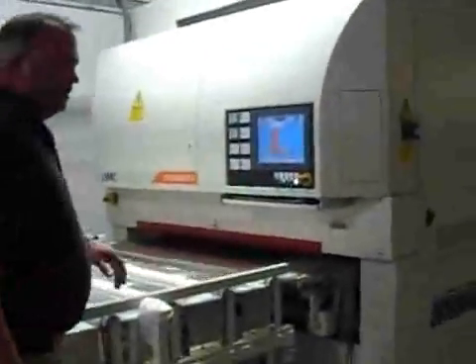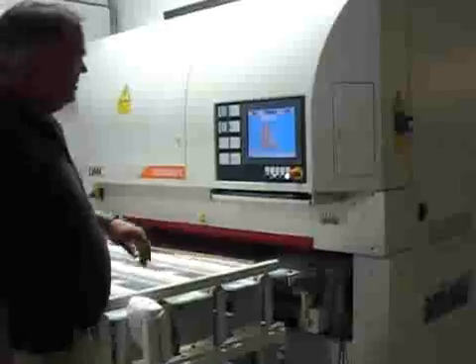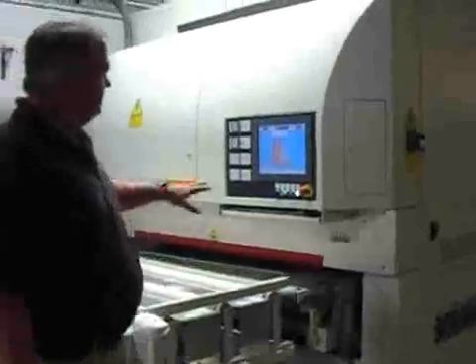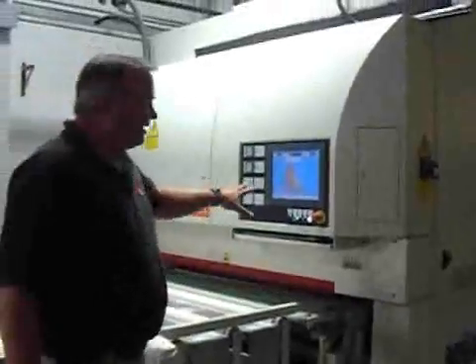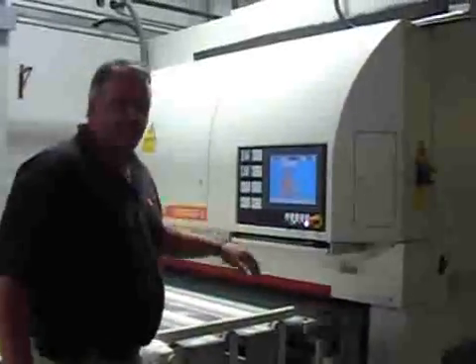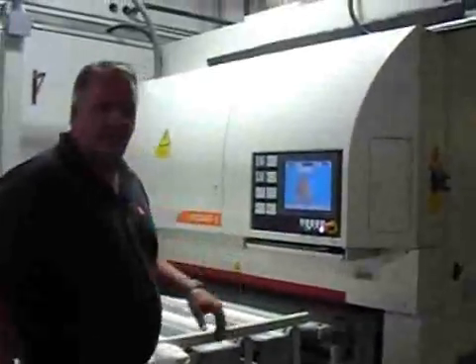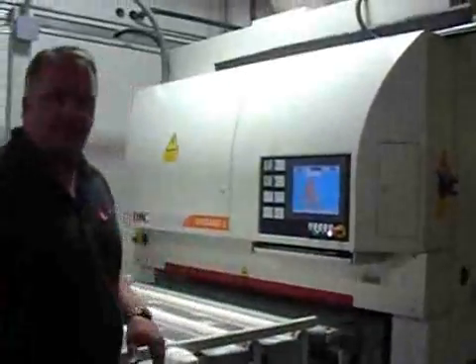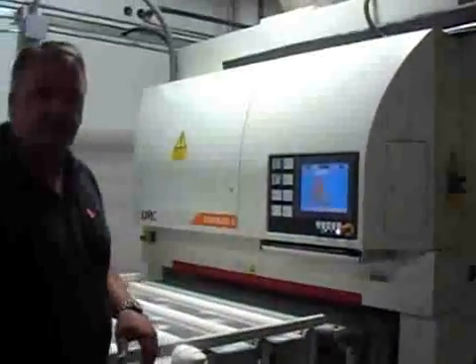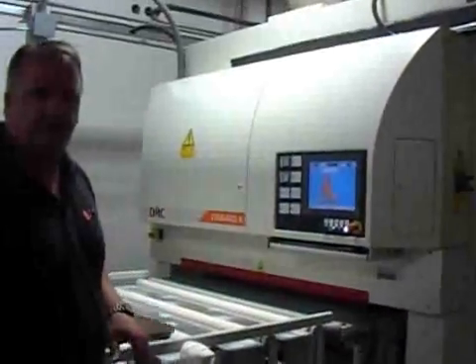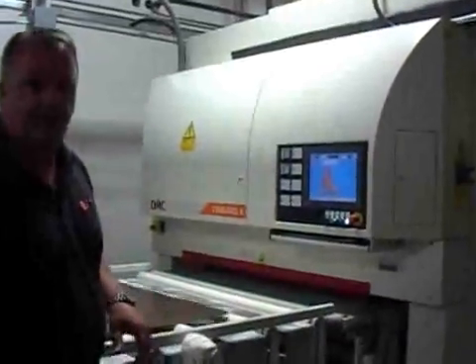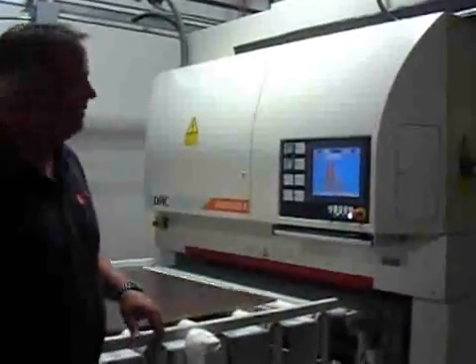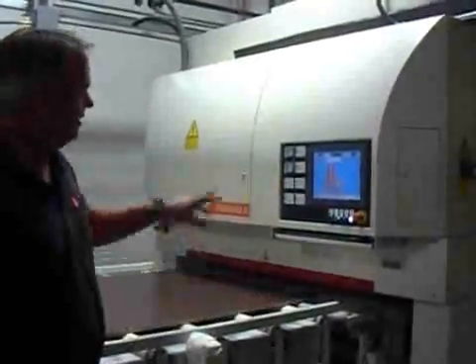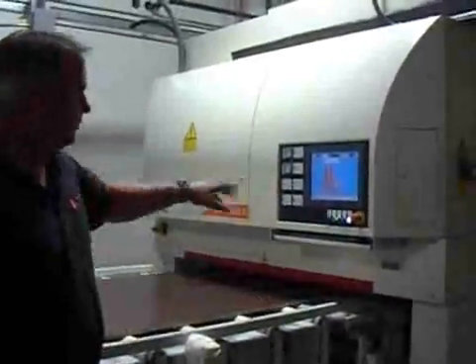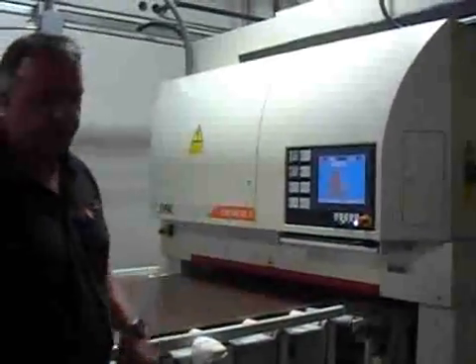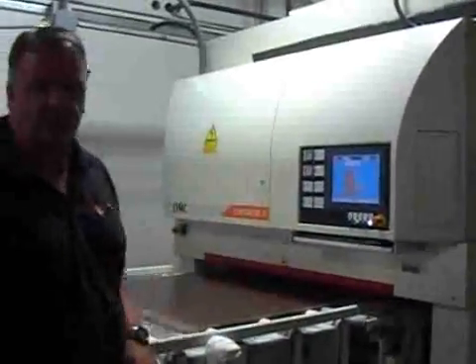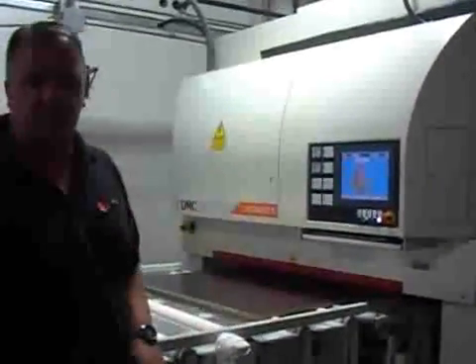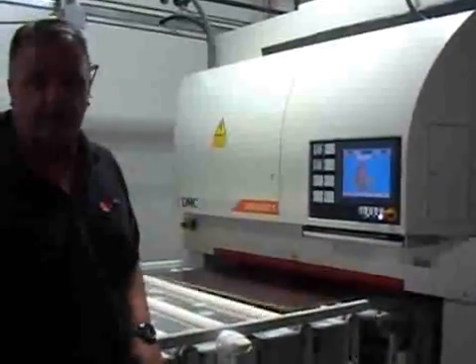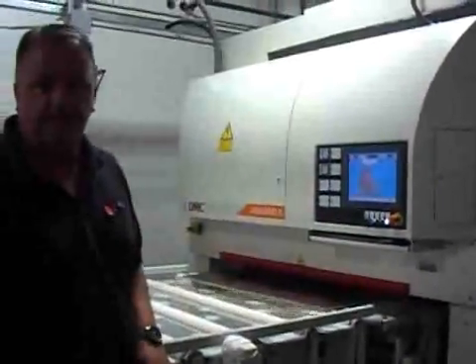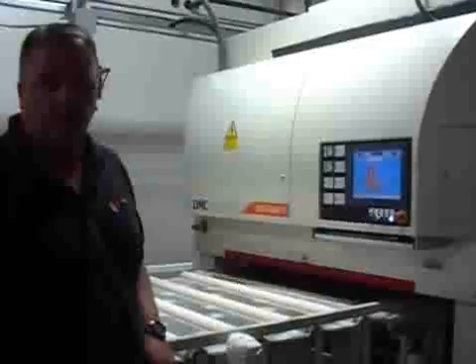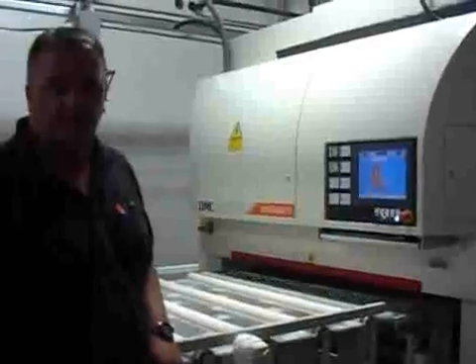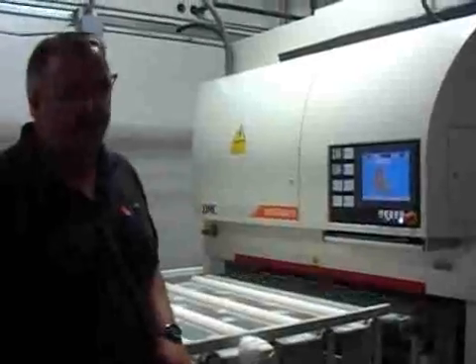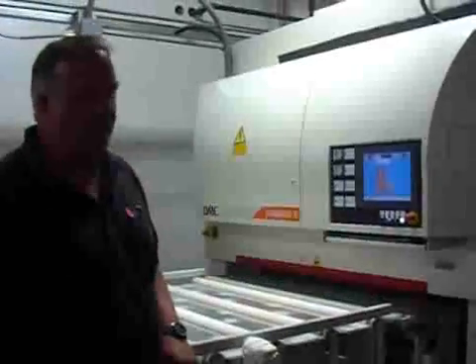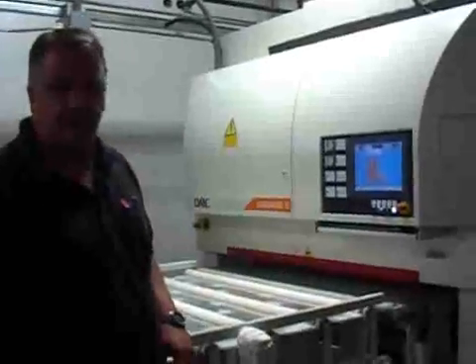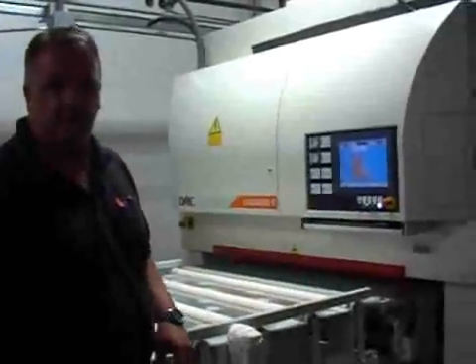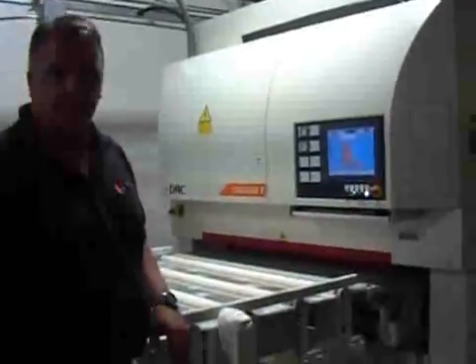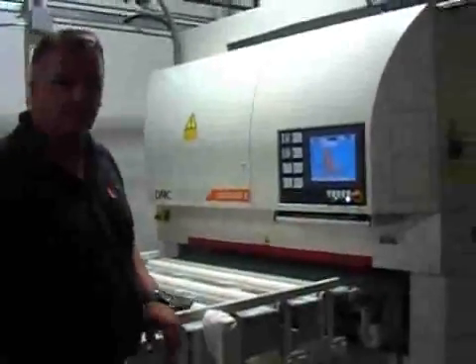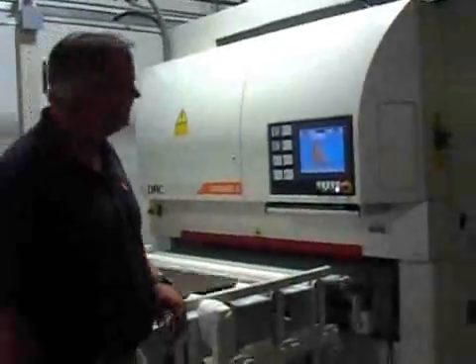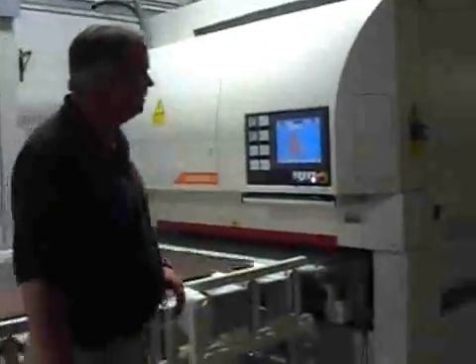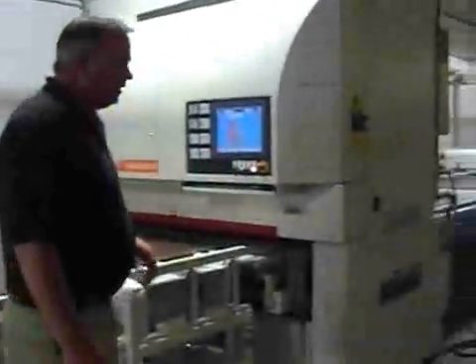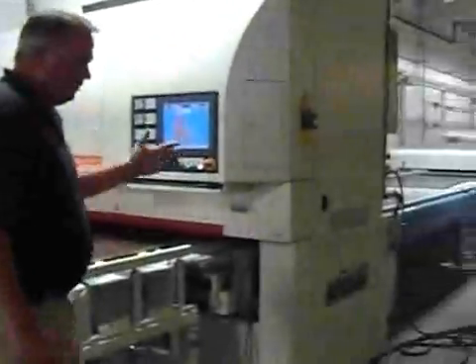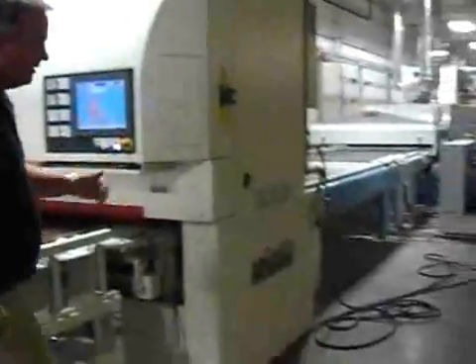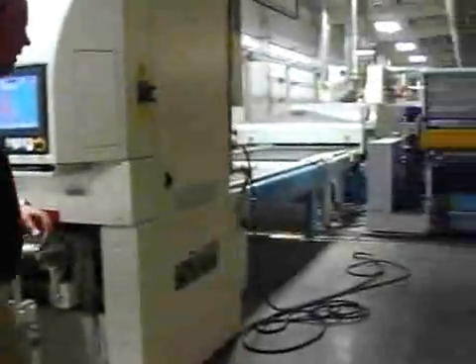So this line — the sanders on this line are DFC two-head, with a touch screen display. It's very, very easy to use.